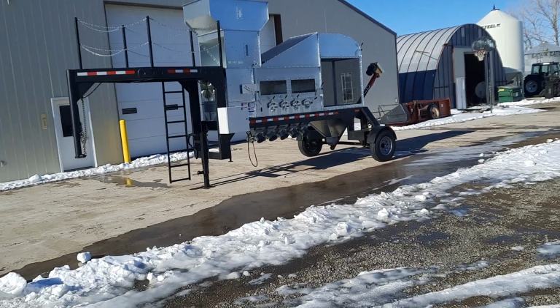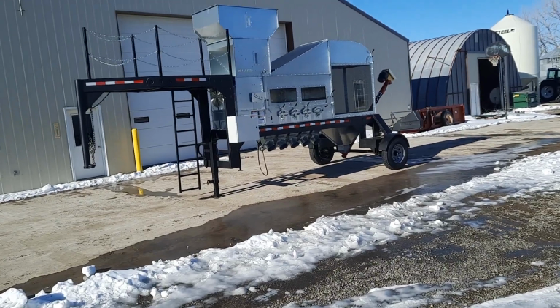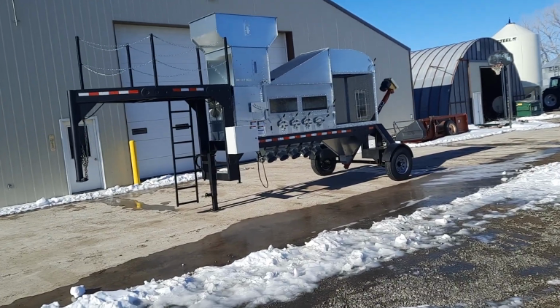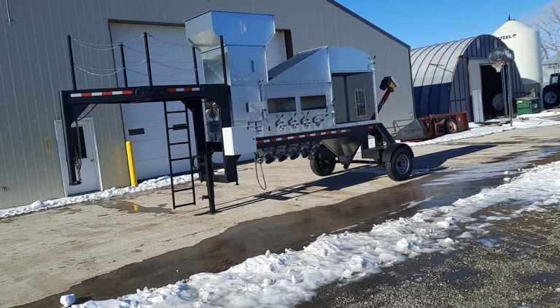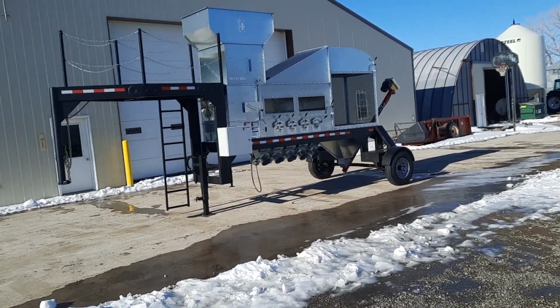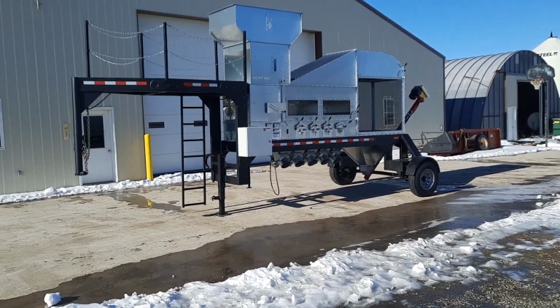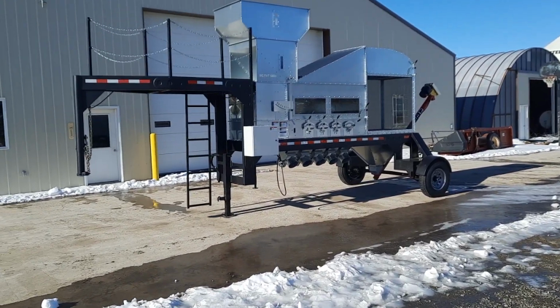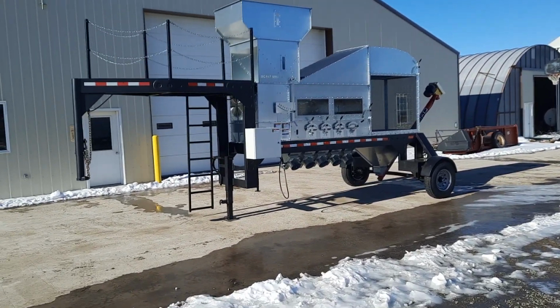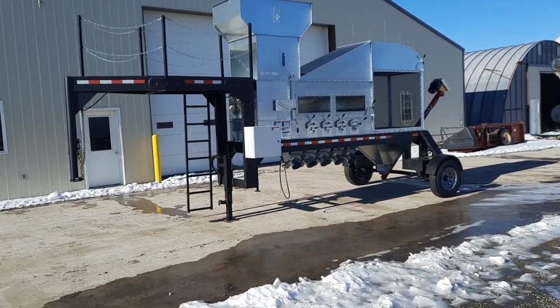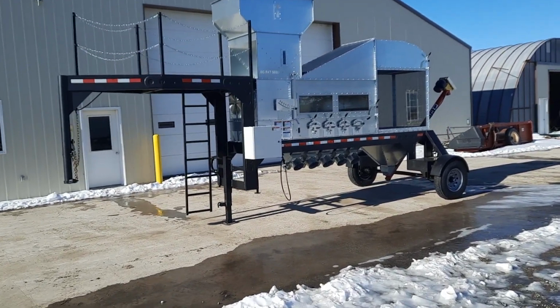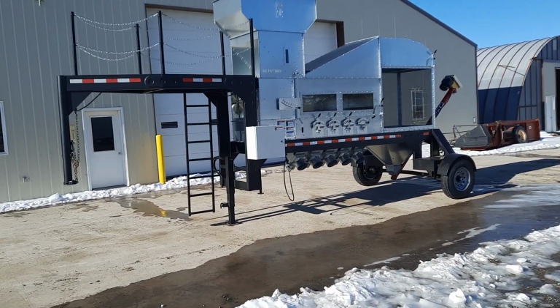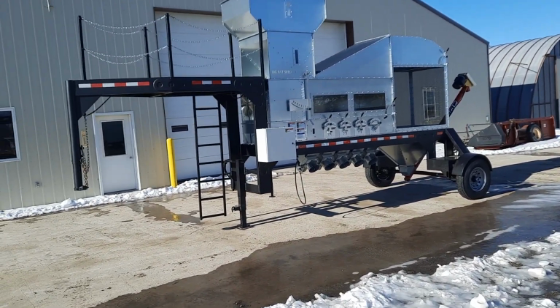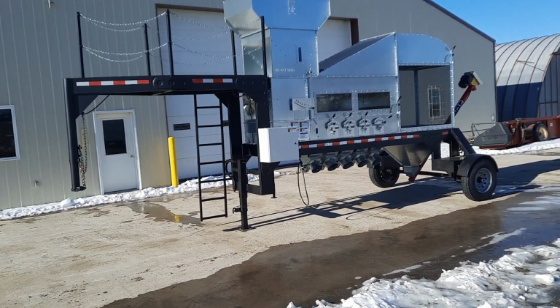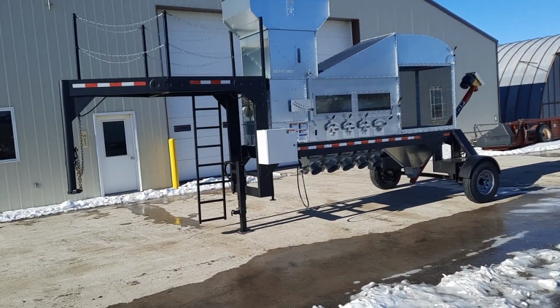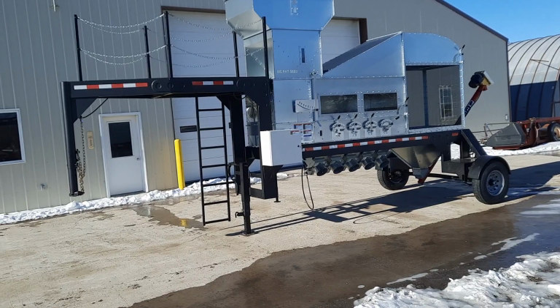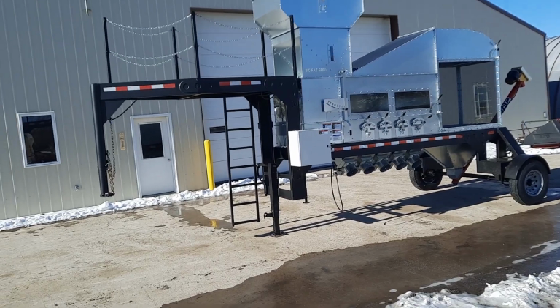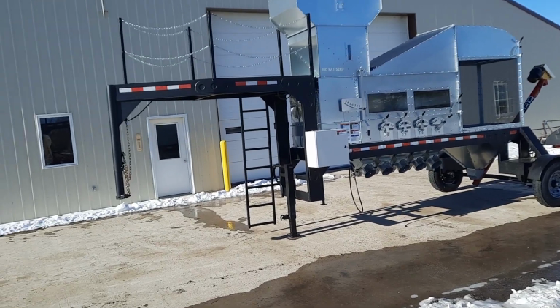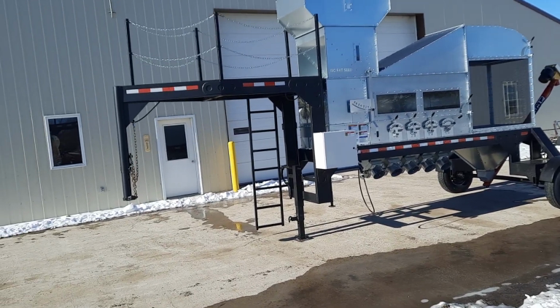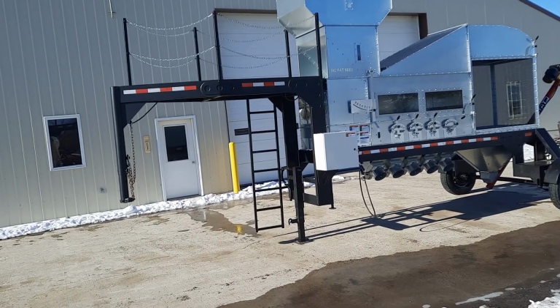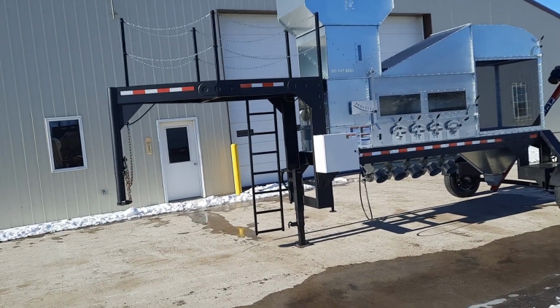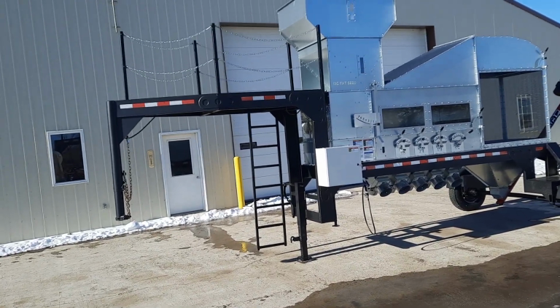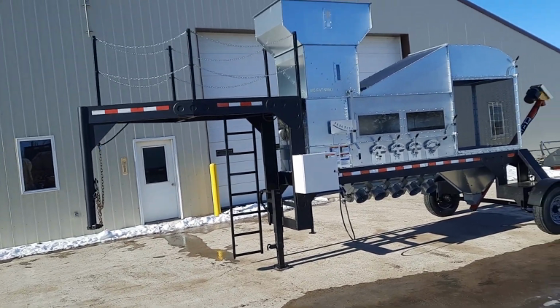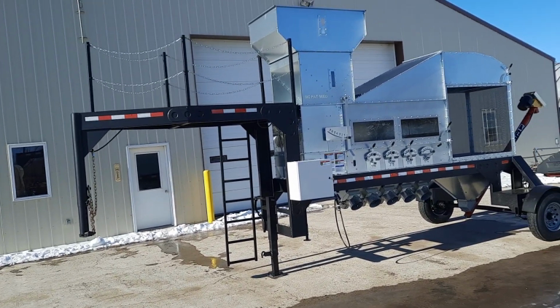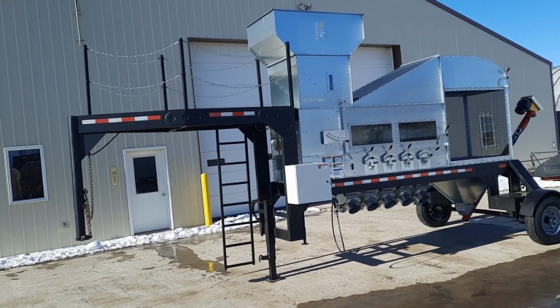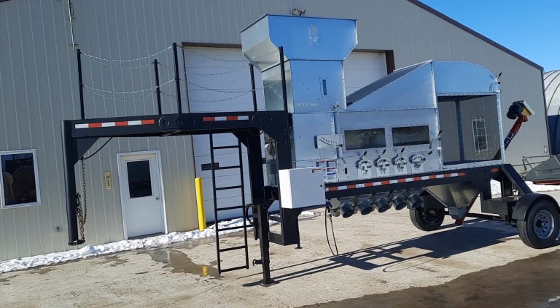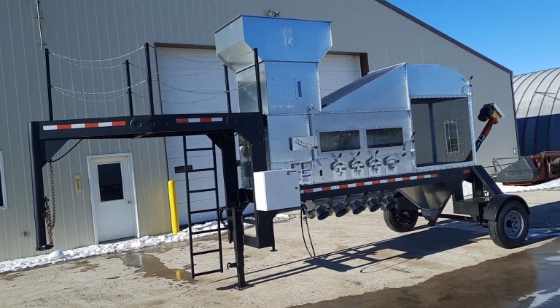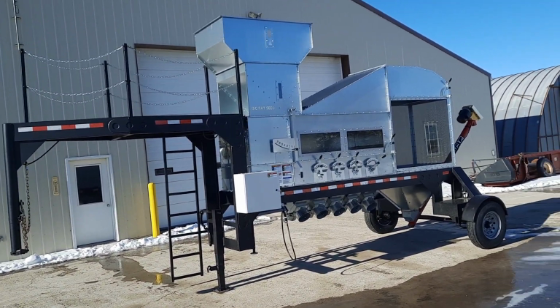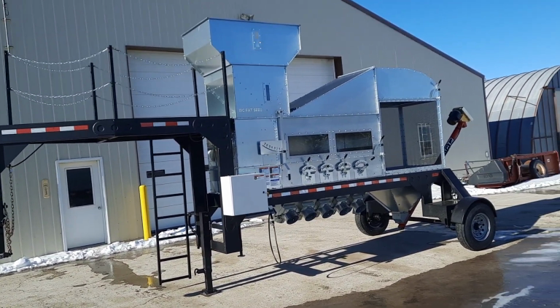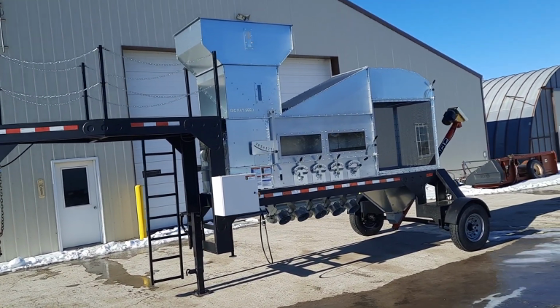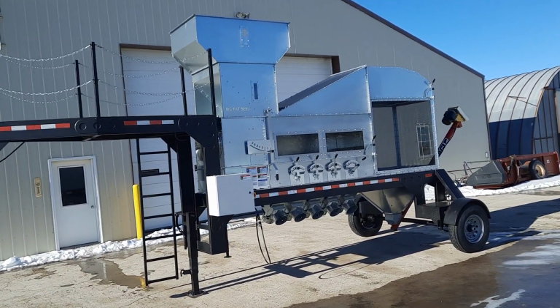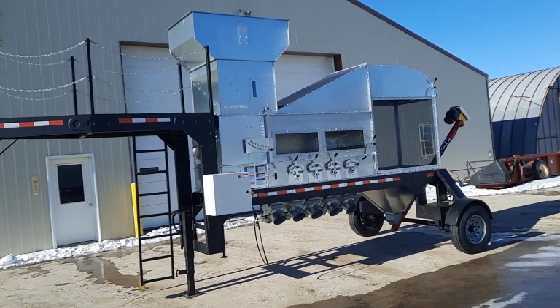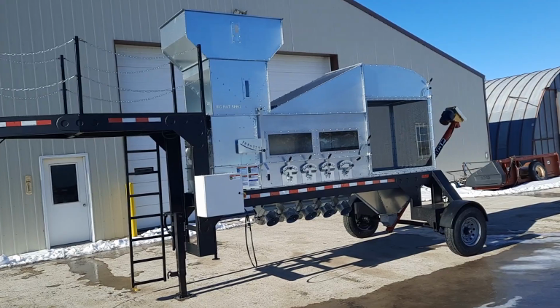So here we are, Montana, end of February 2023, with a new gooseneck trailer version for the Green Cleaner here, the Big Fat Seed Green Cleaner.